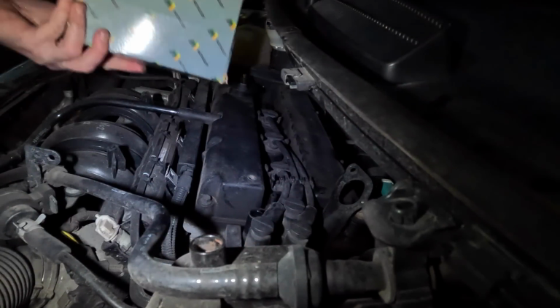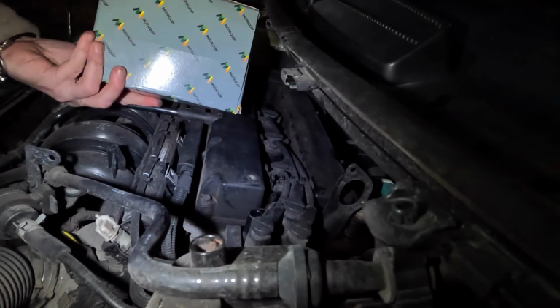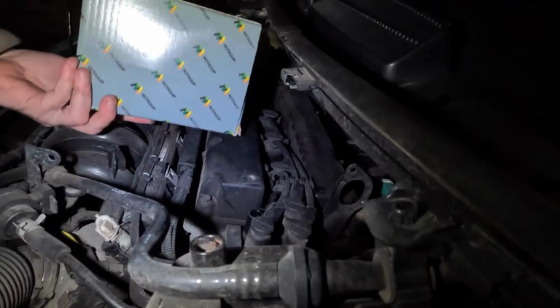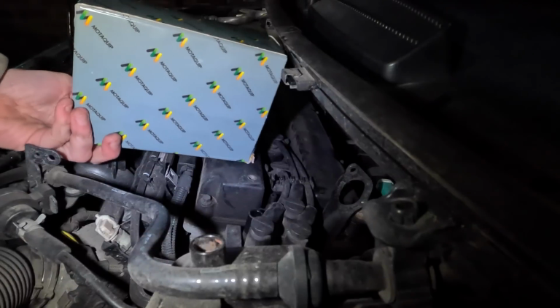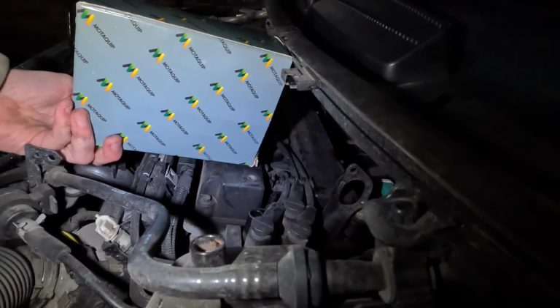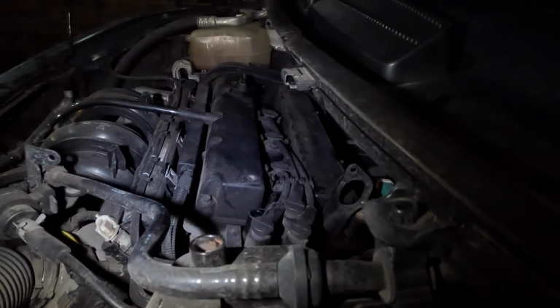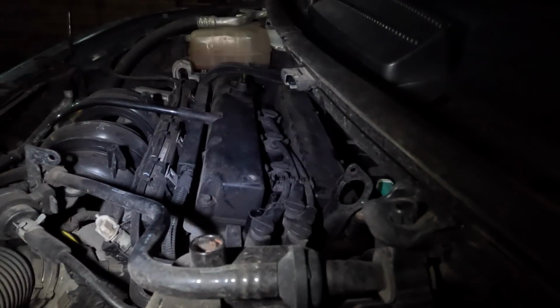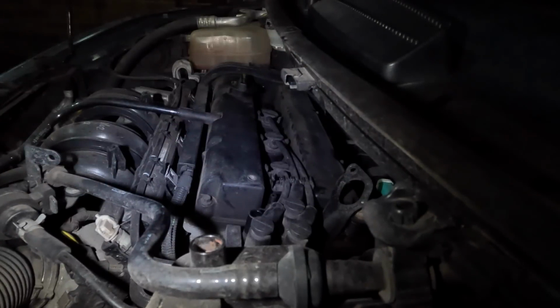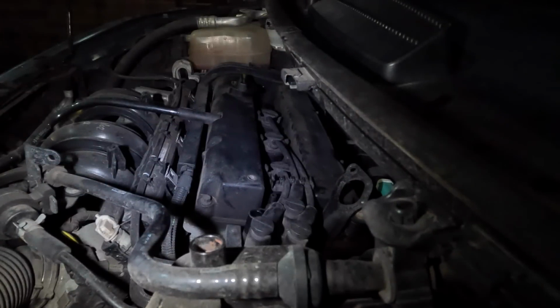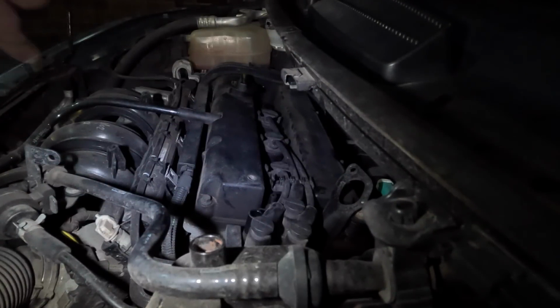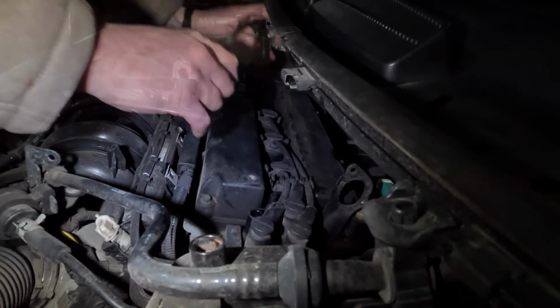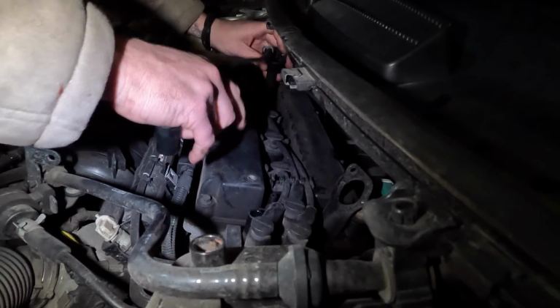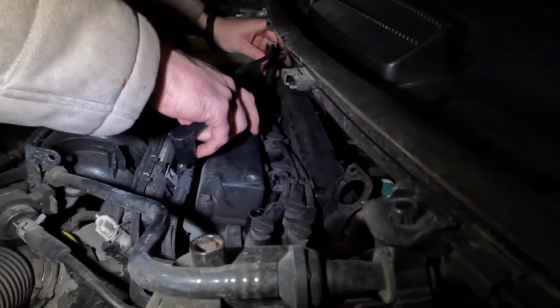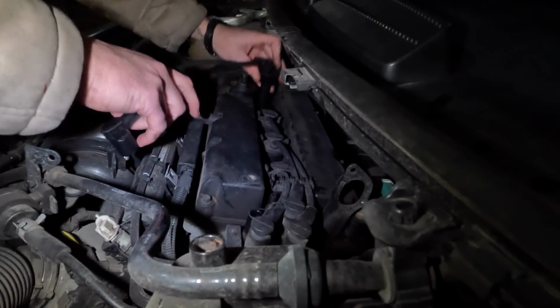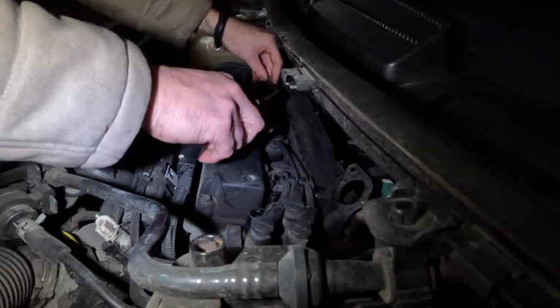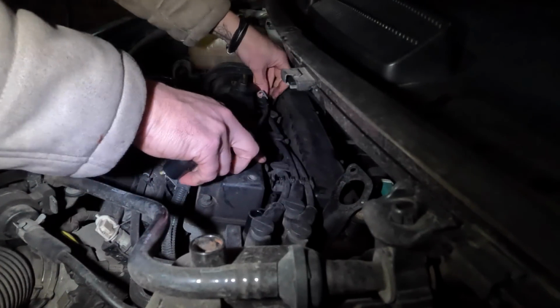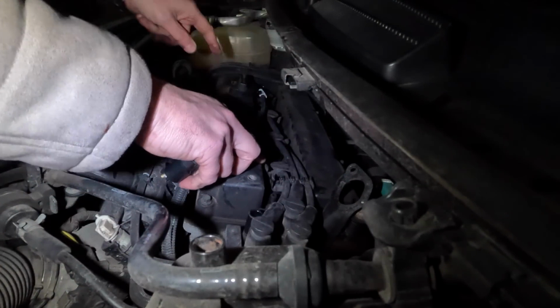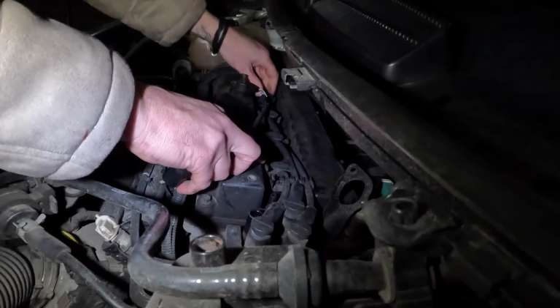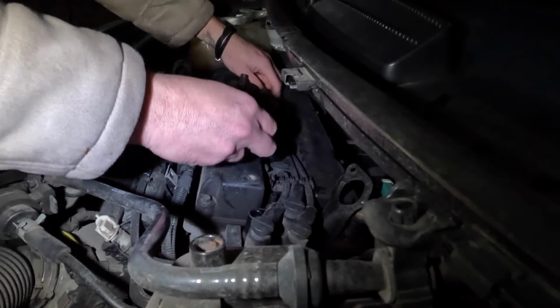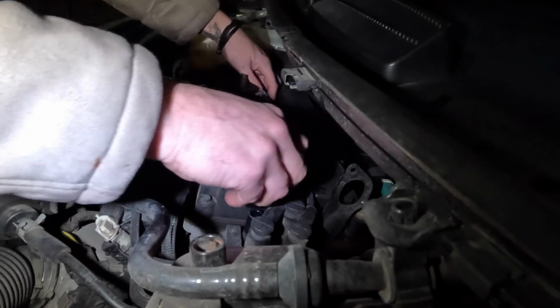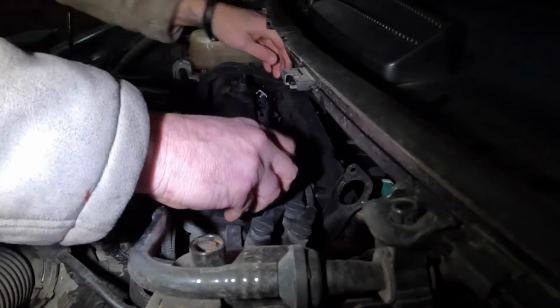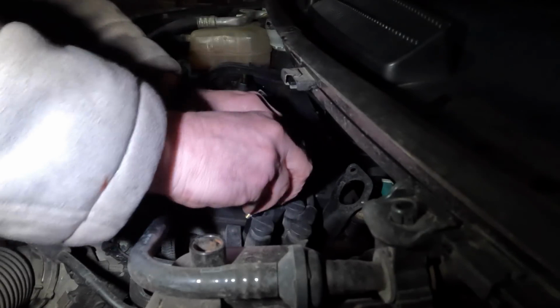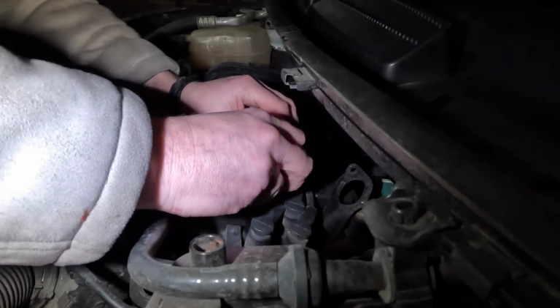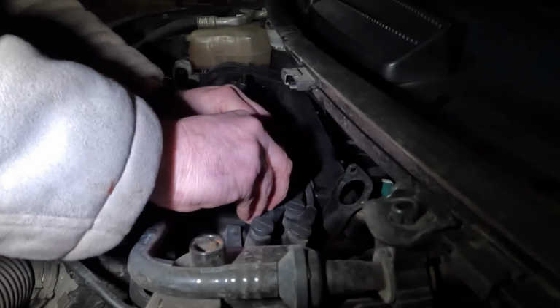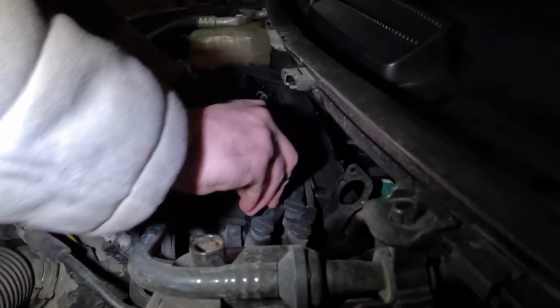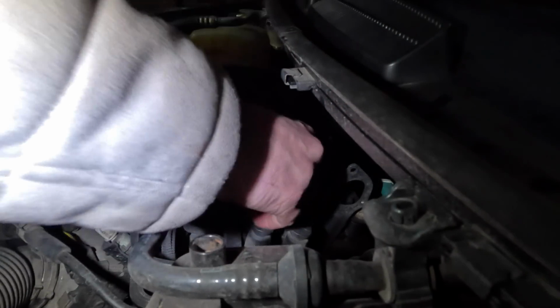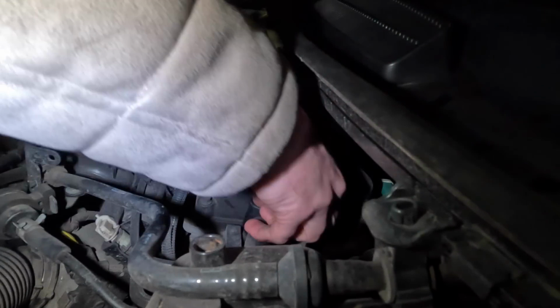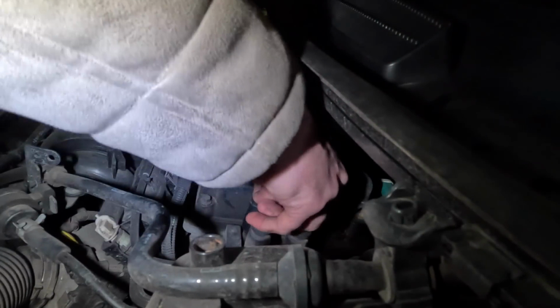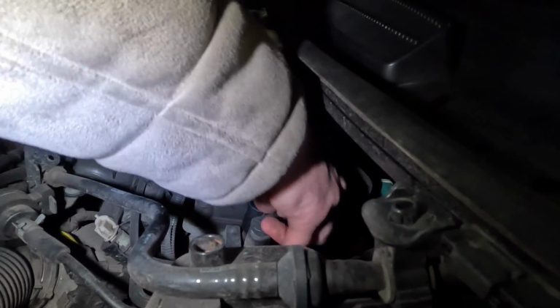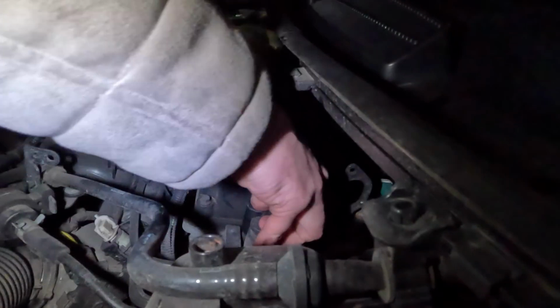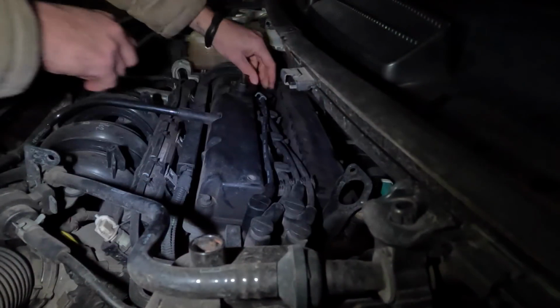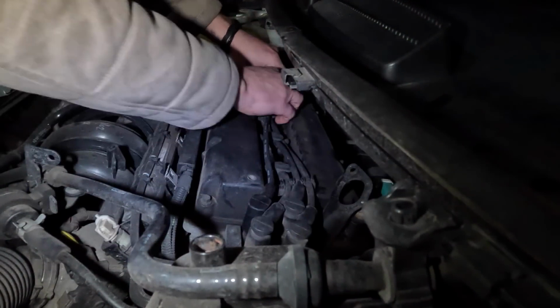These are new HT leads. Obviously loads of brands - go down to your local motor factors and they can supply. So making sure that it's actually the right size and everything fits. We're happy with that, that's all going on there, that's good - nice tight fit.